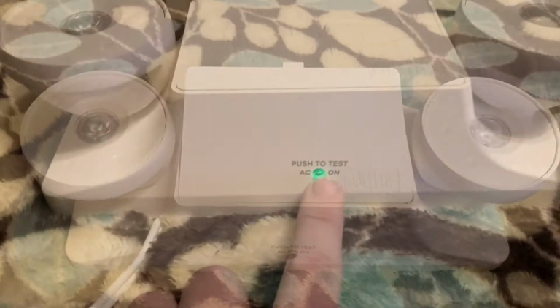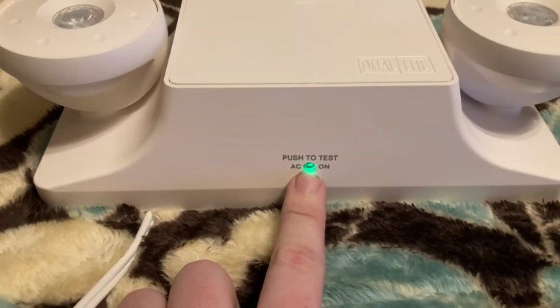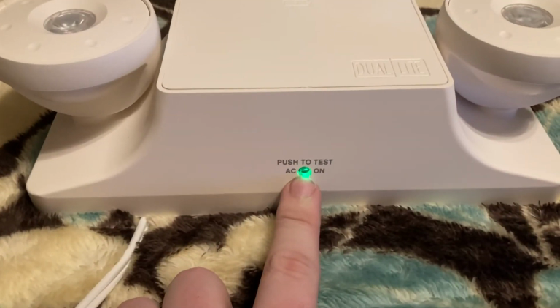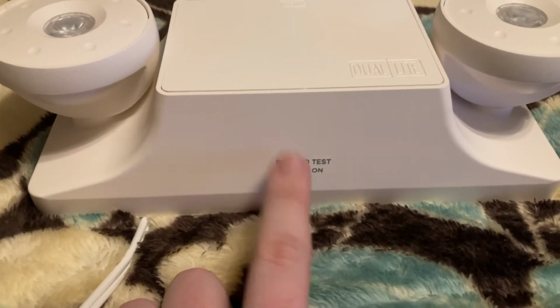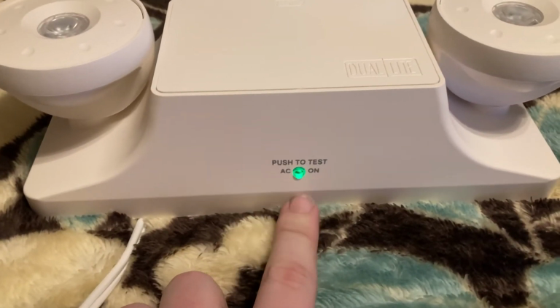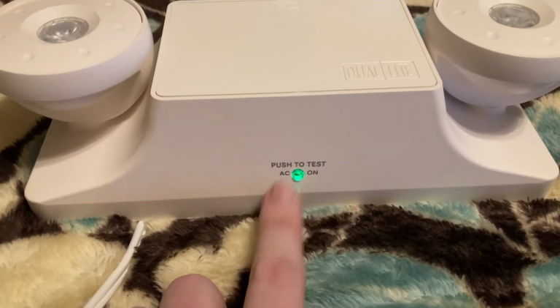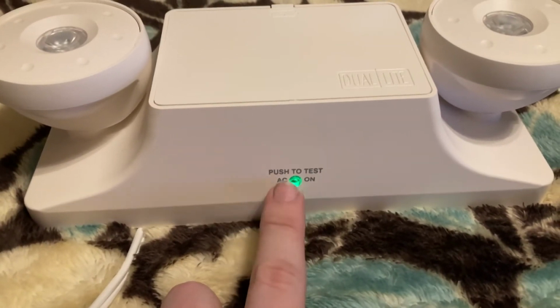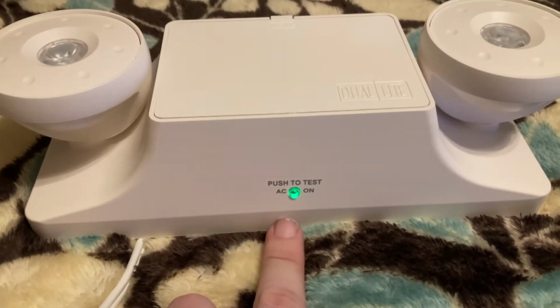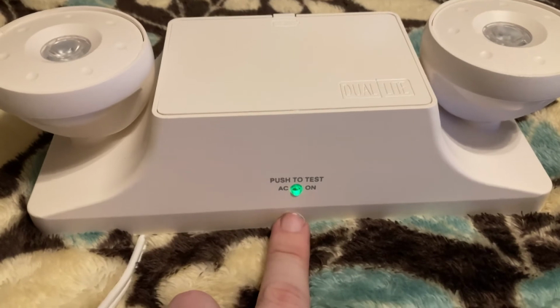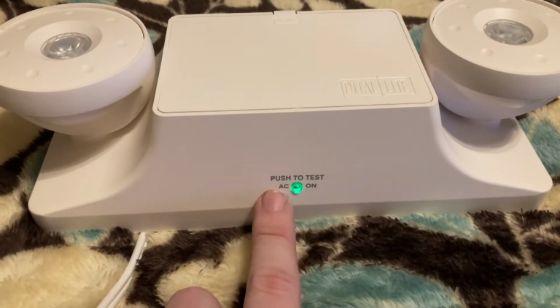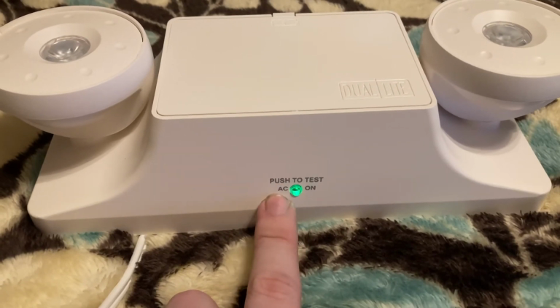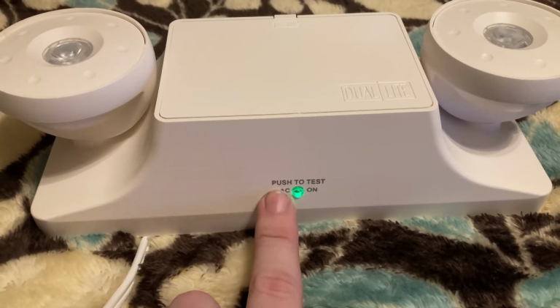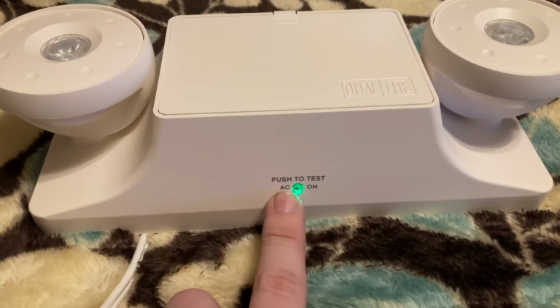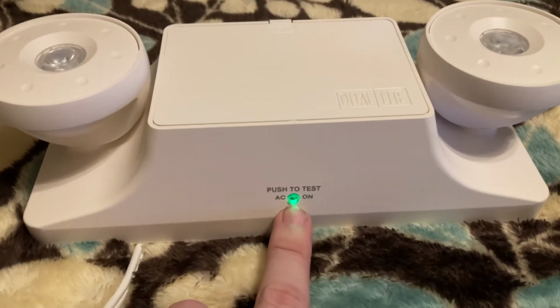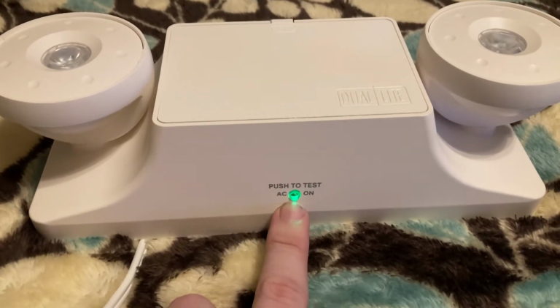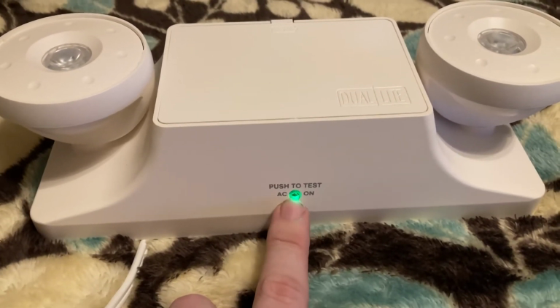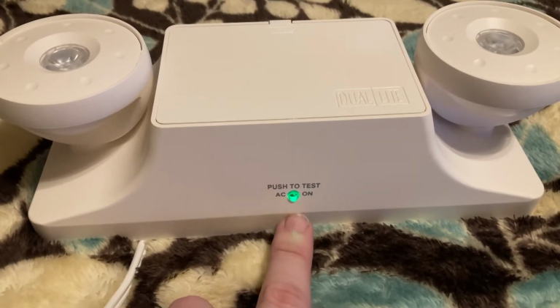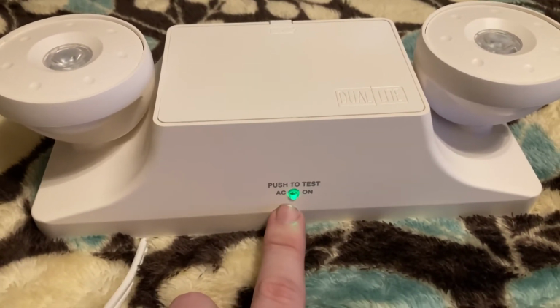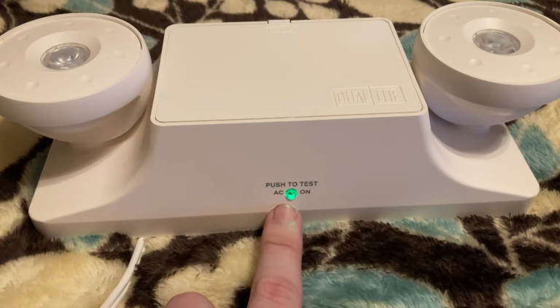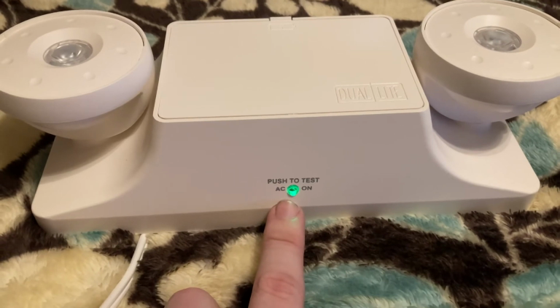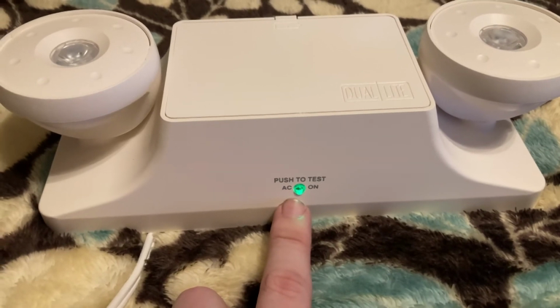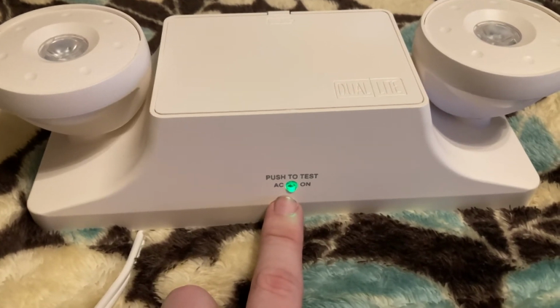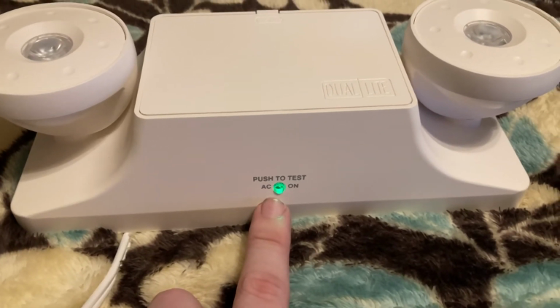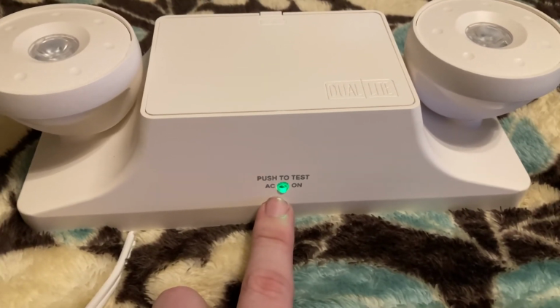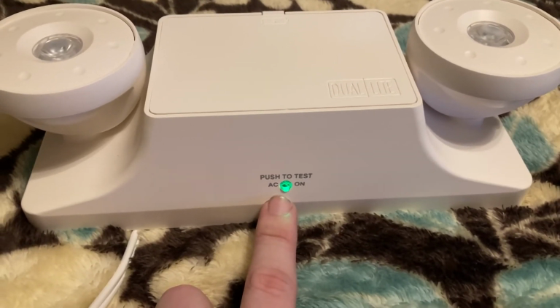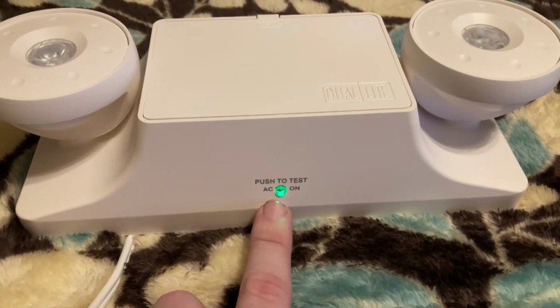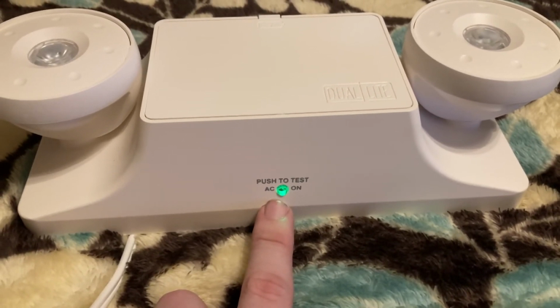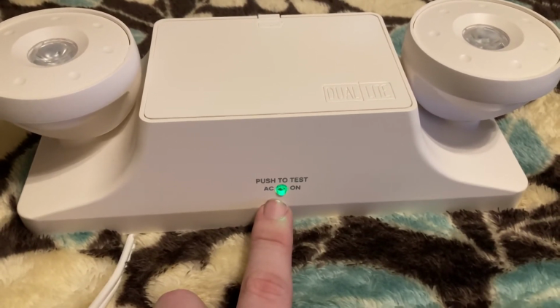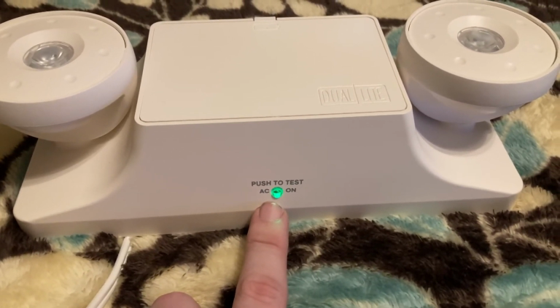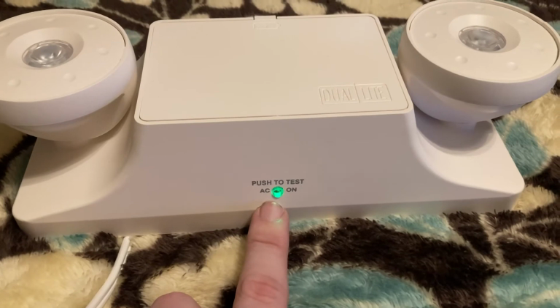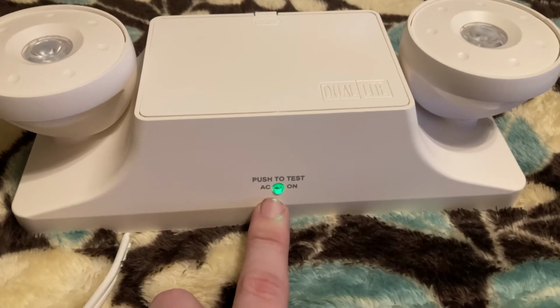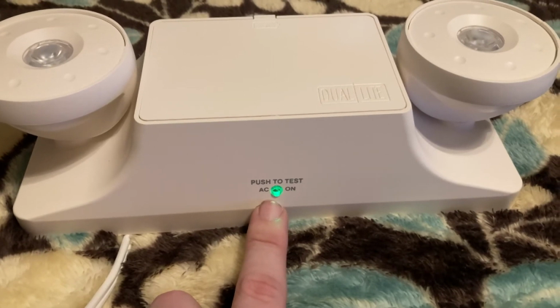The test button lights up green. This is a style change from the normal EZ-2, which had a pretty large red test button on the bottom that could glow pretty bright if a battery was not in great condition.